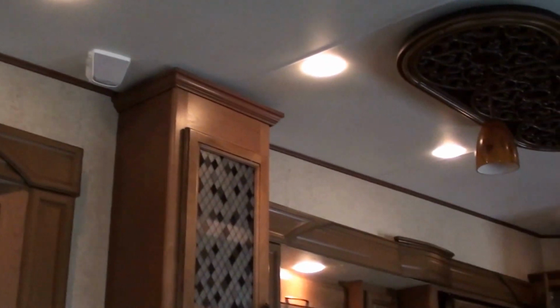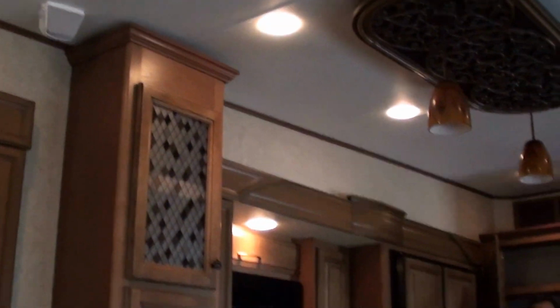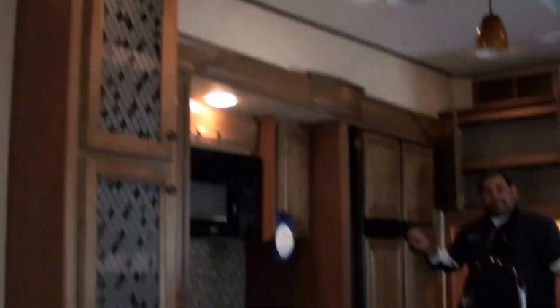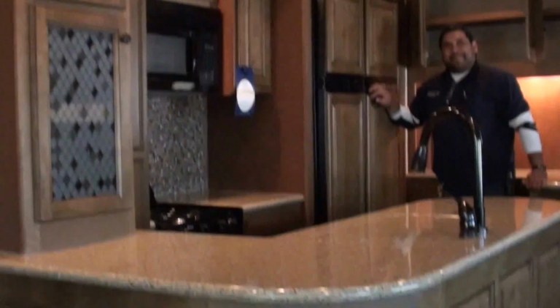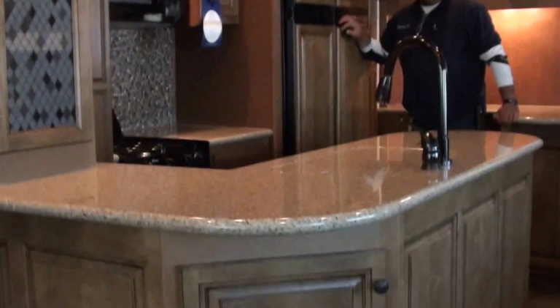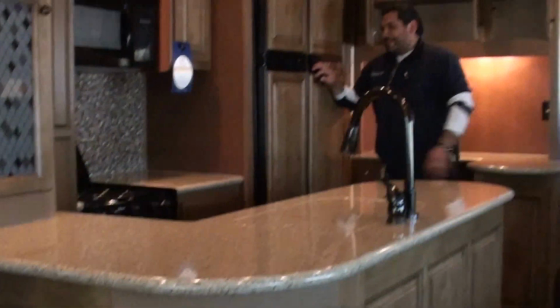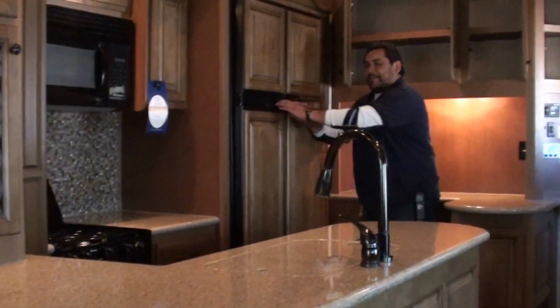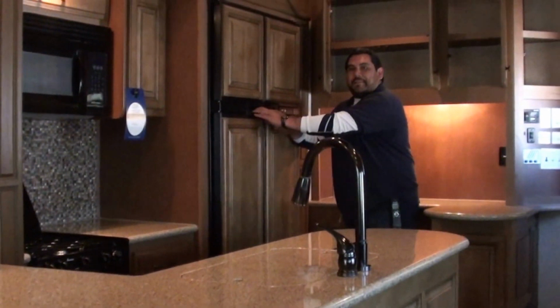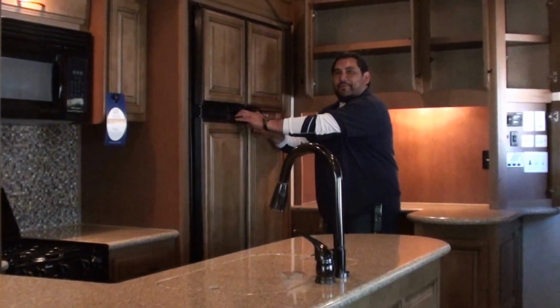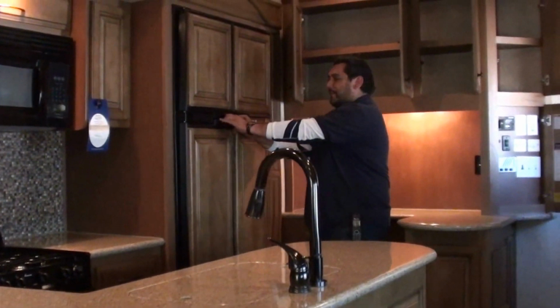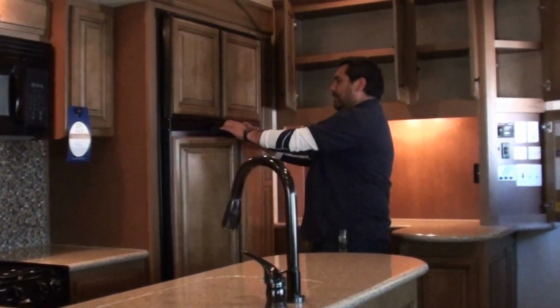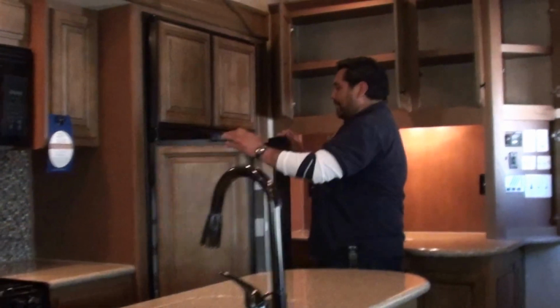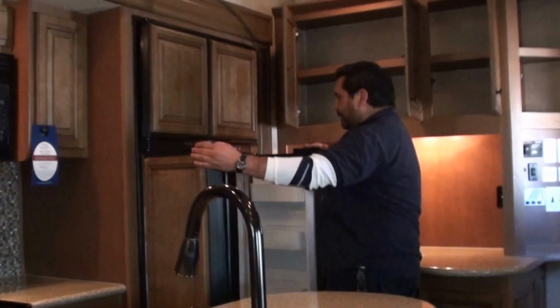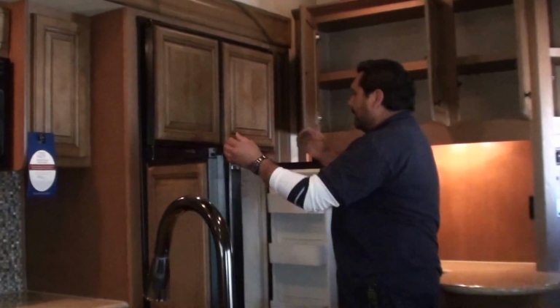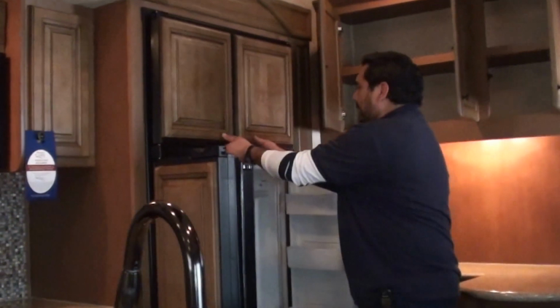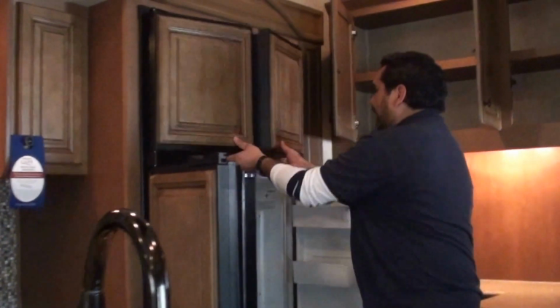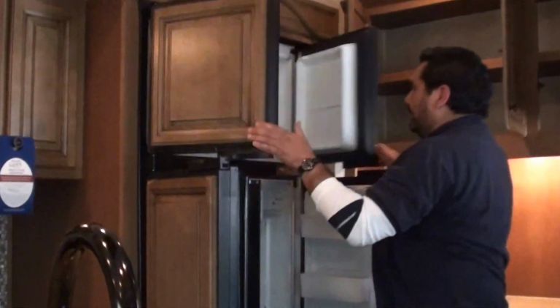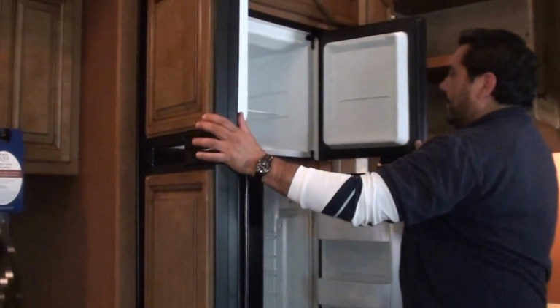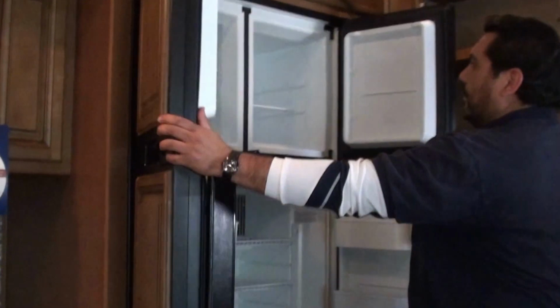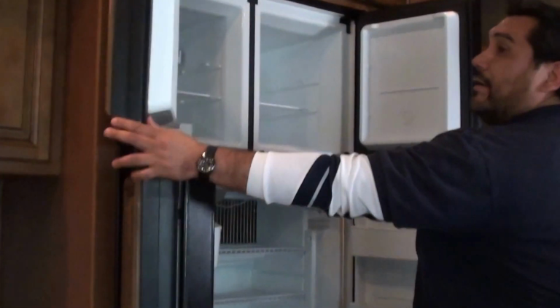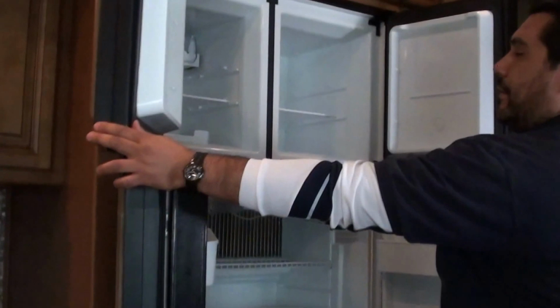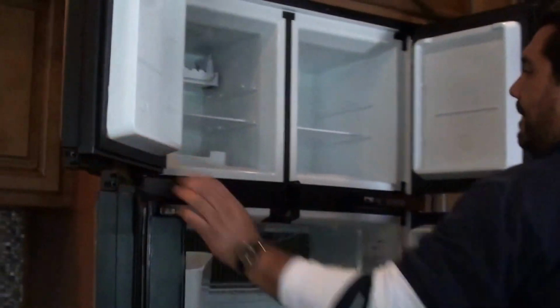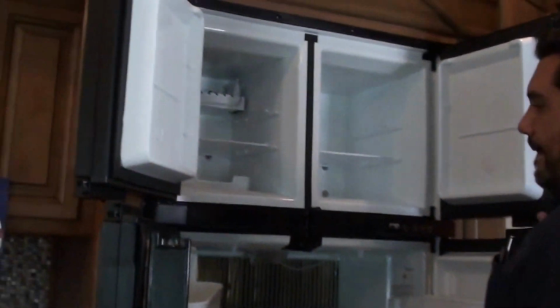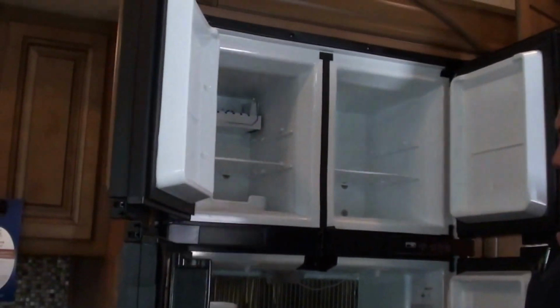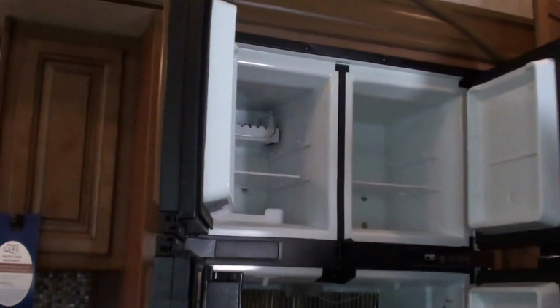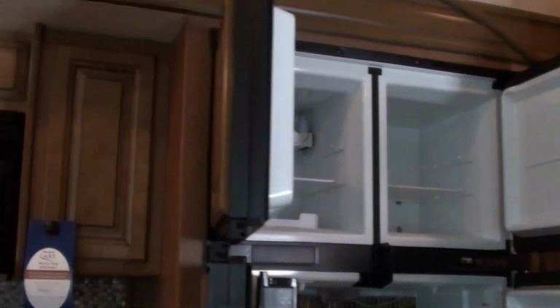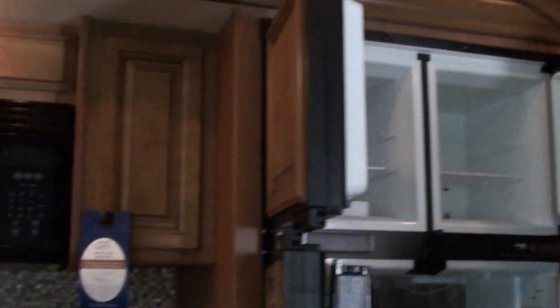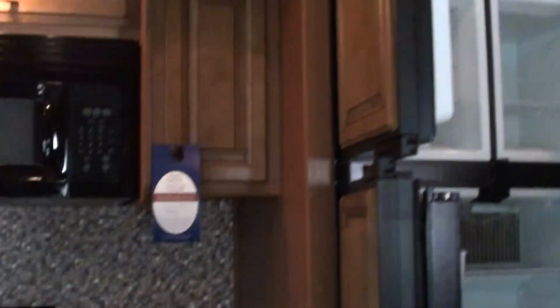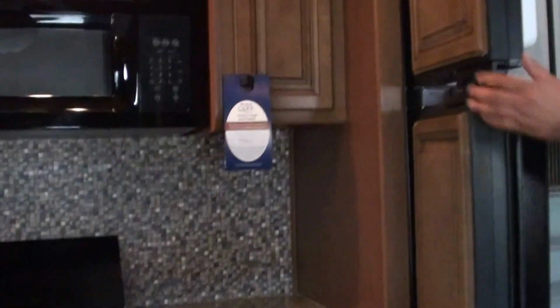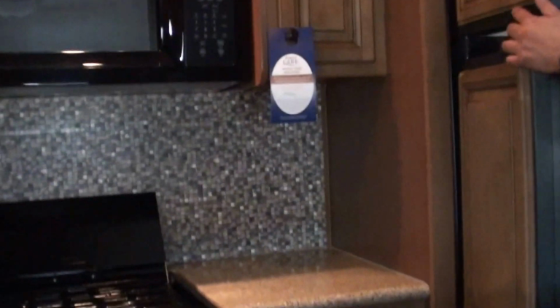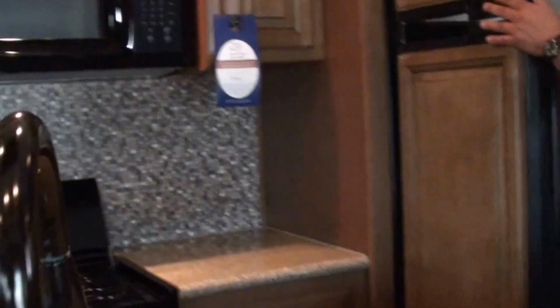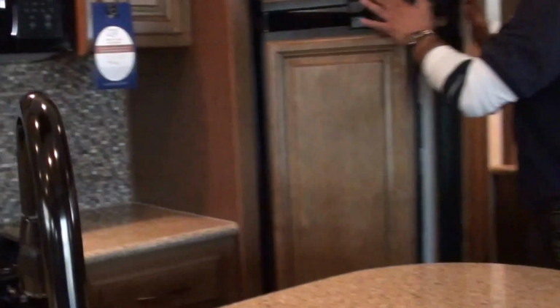Almost out of wind with all the options this has. Don't forget to mention the four door refrigerator we have here — those are fantastic — with an ice maker. Hard to find in an RV.